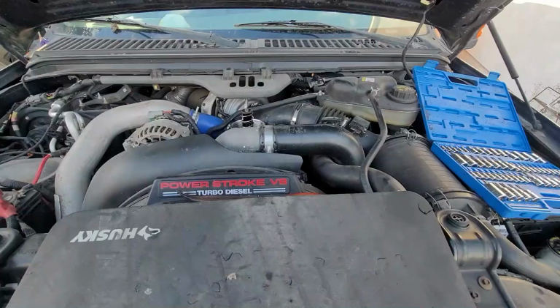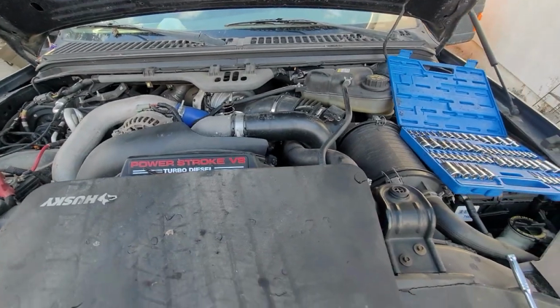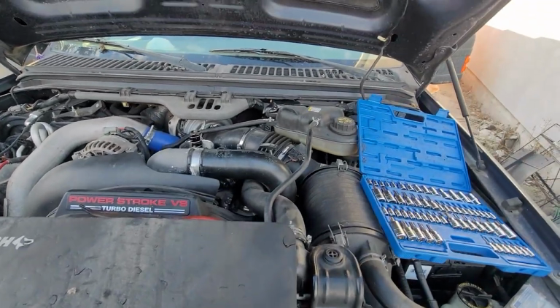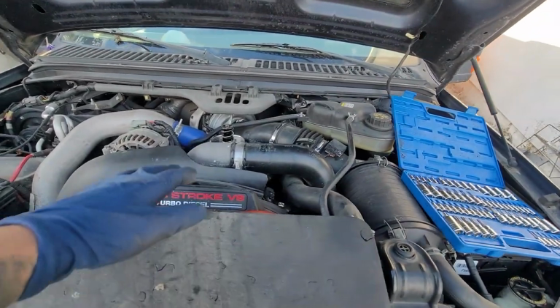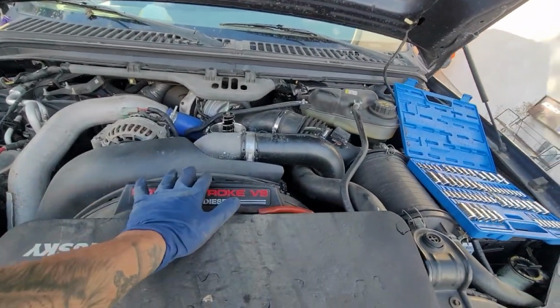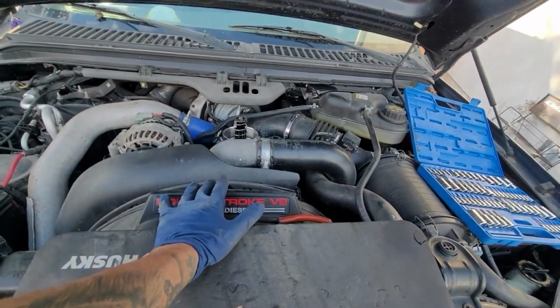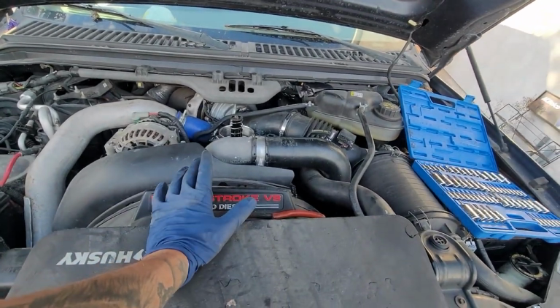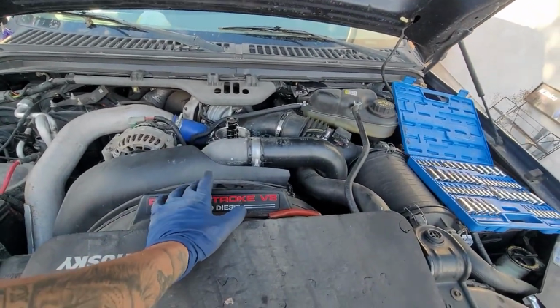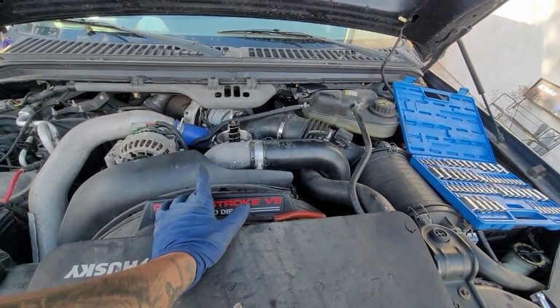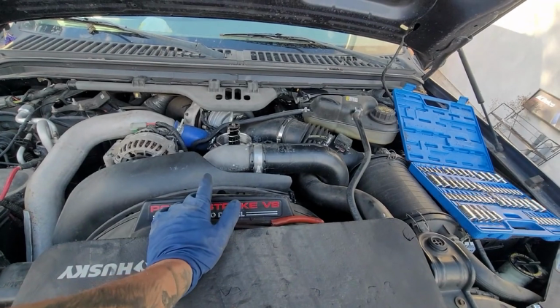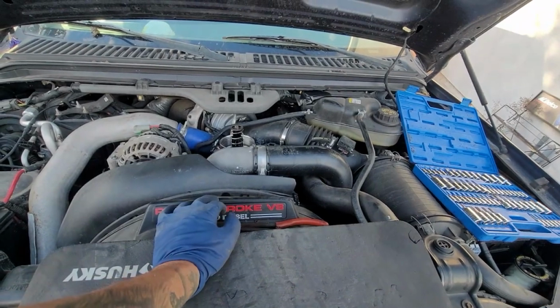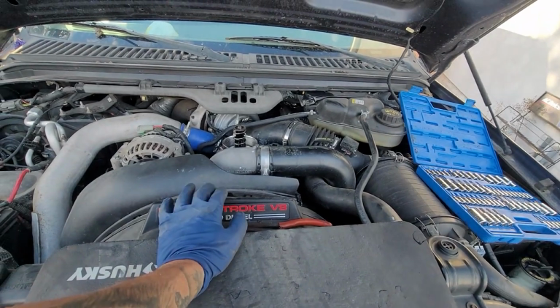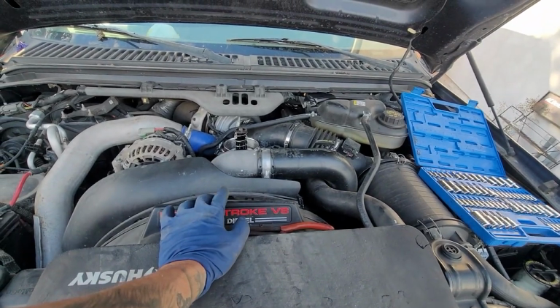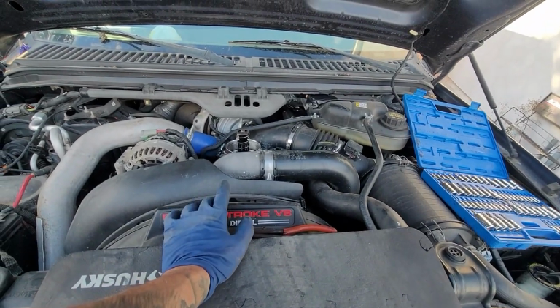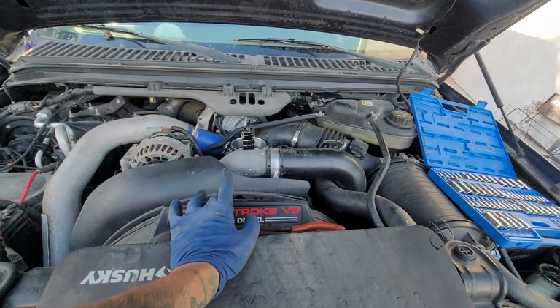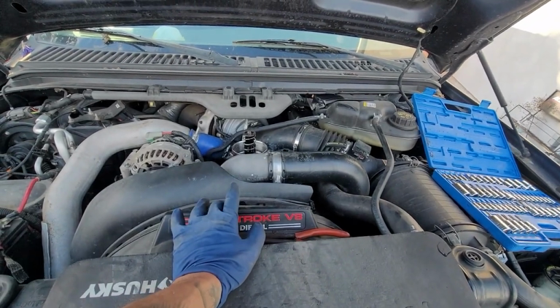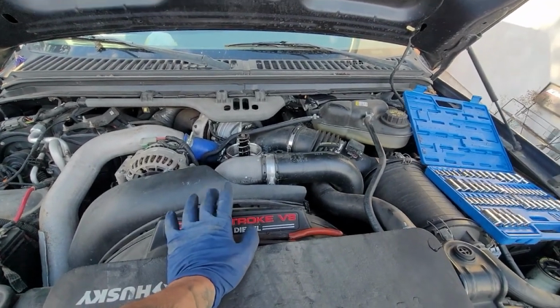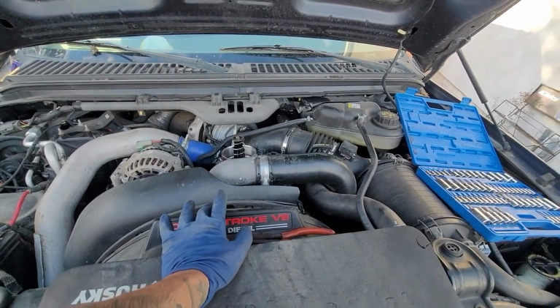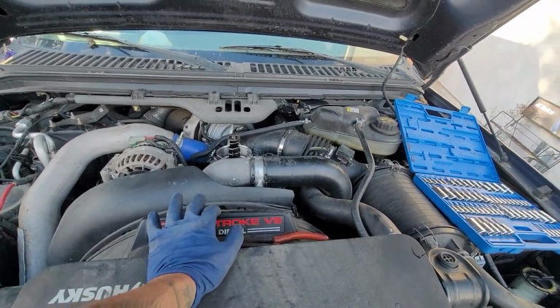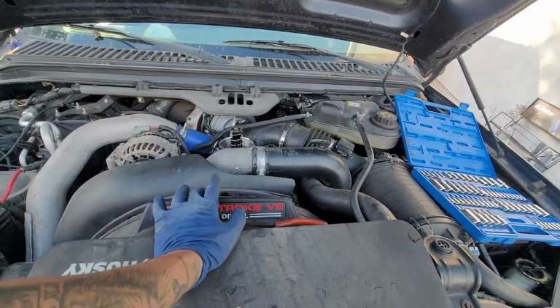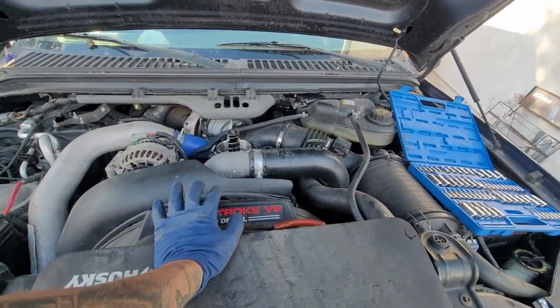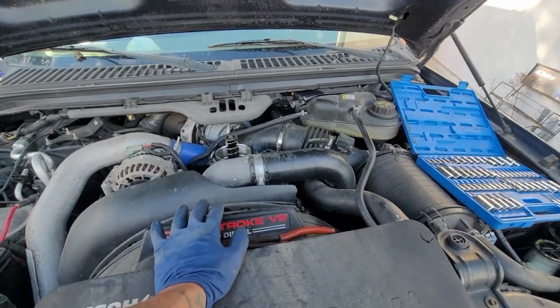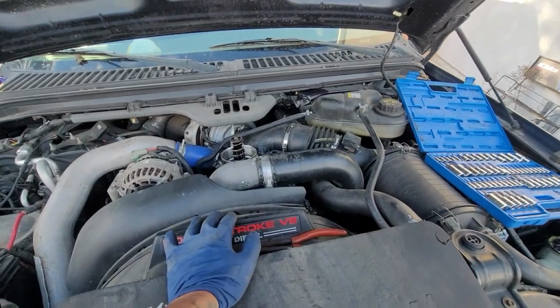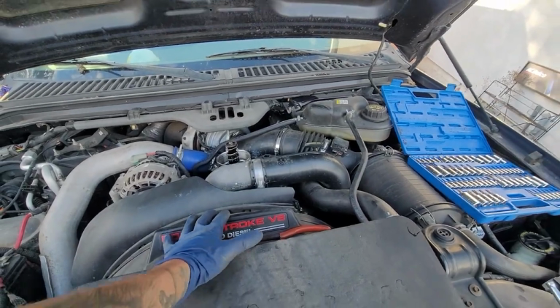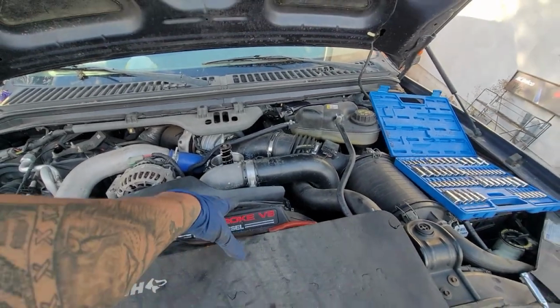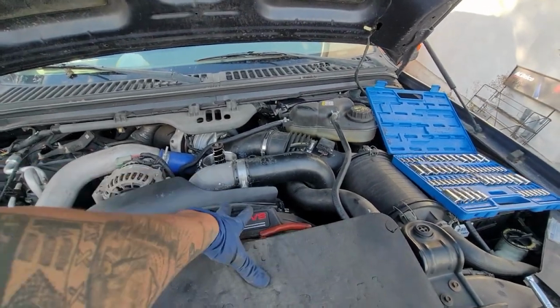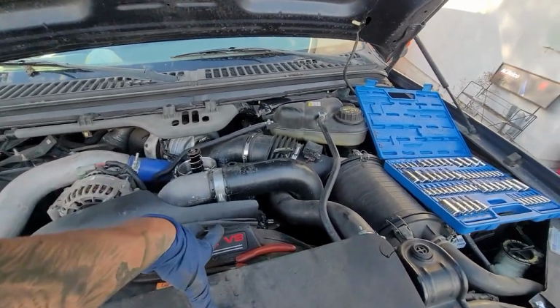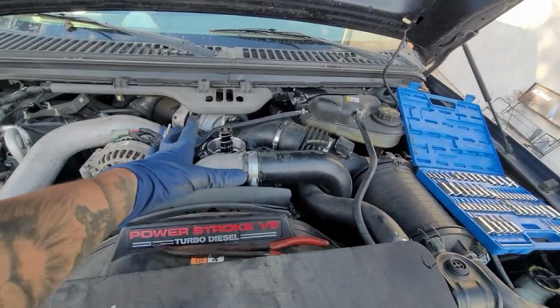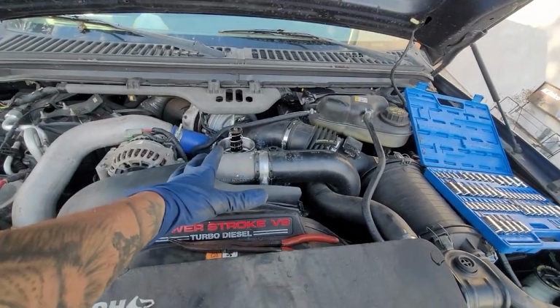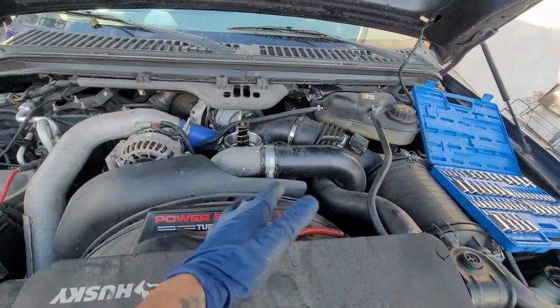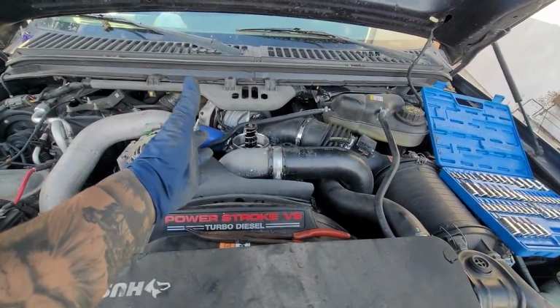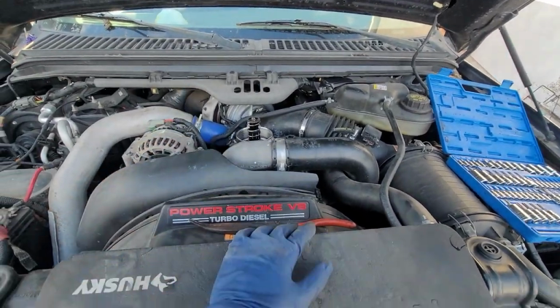Here I'm working on a 6.0 Power Stroke — this is an '05, so this should be similar to, I think, '03 to '06 if I remember correctly. Not too big on diesels but trying to get into it.